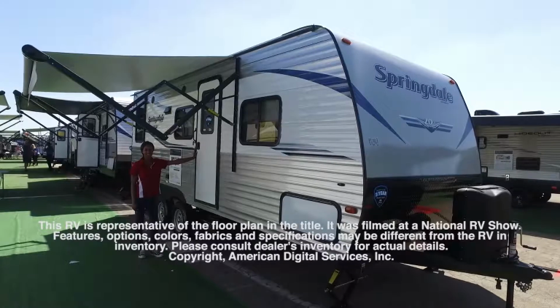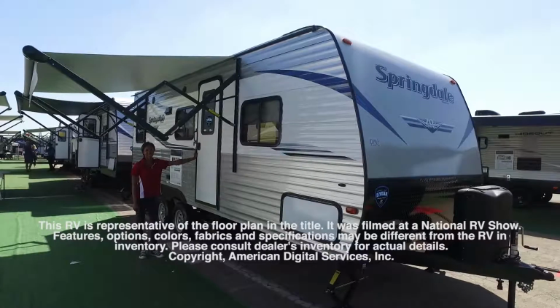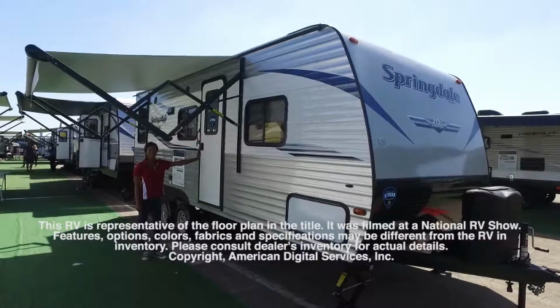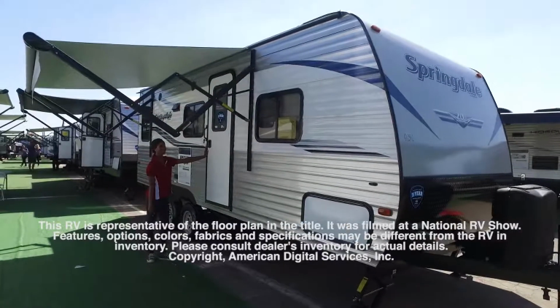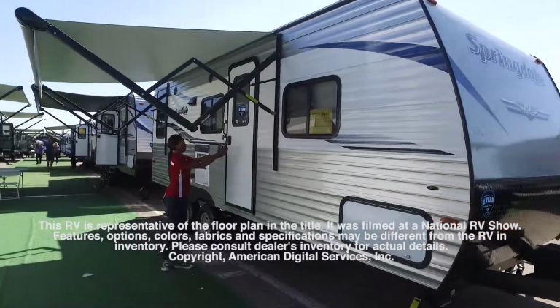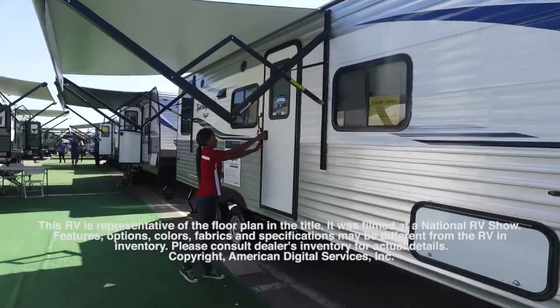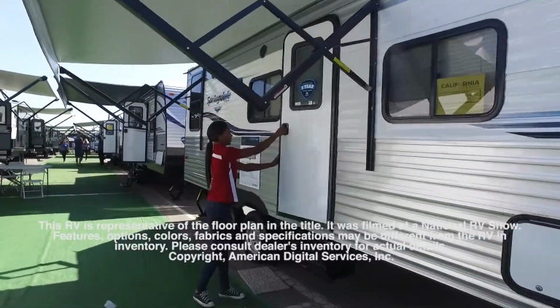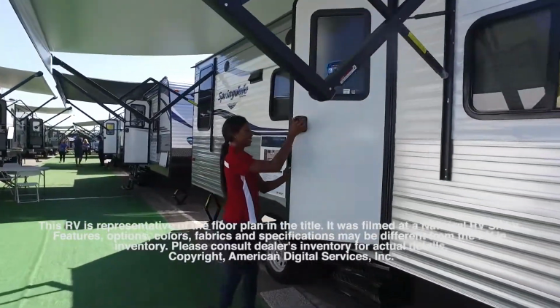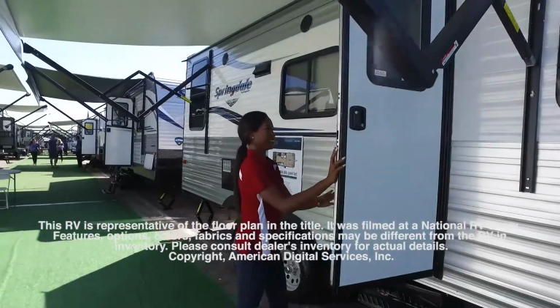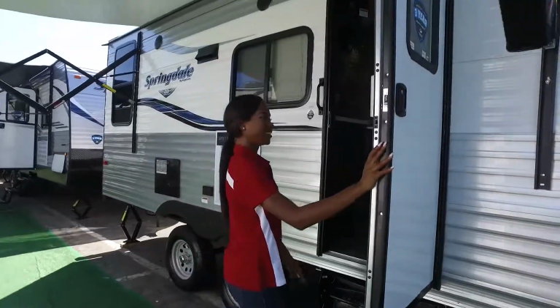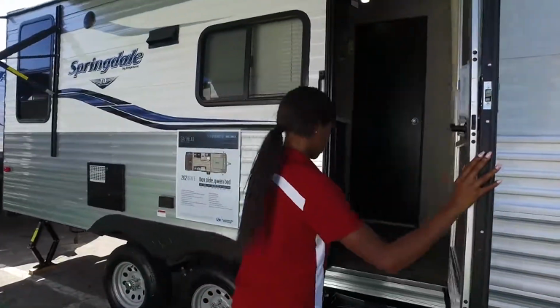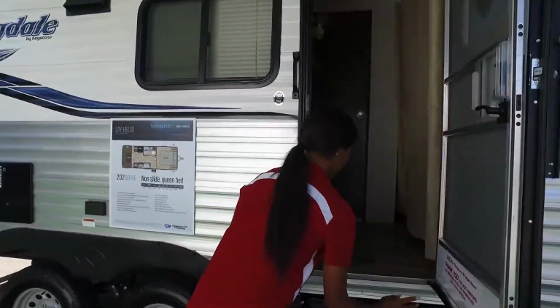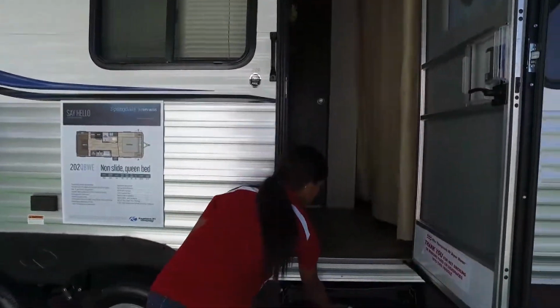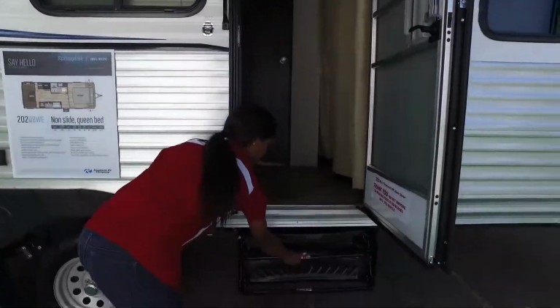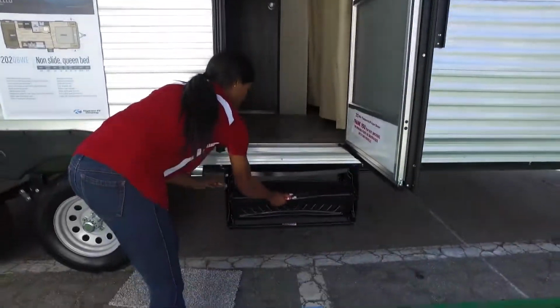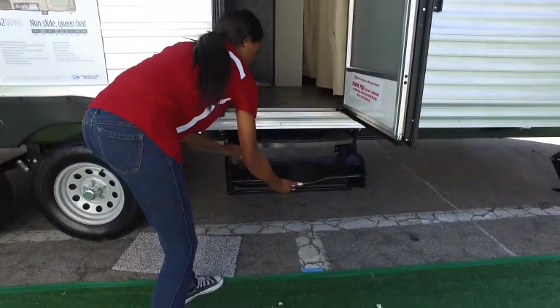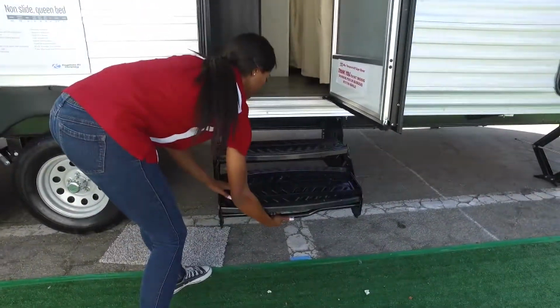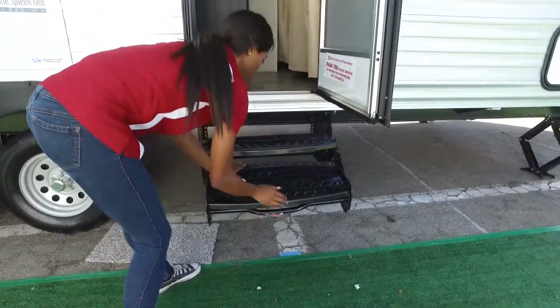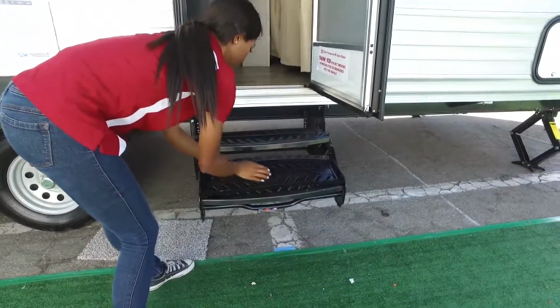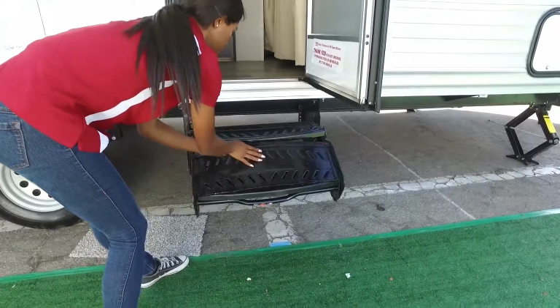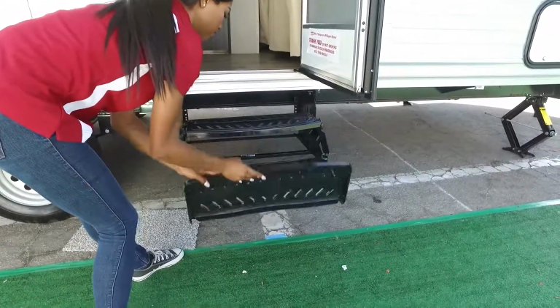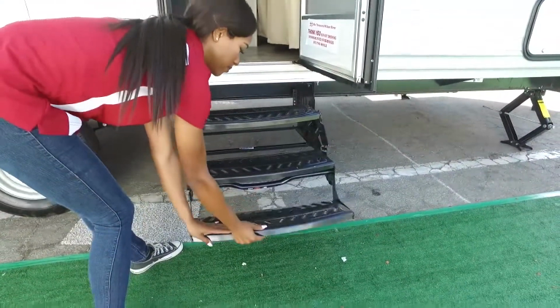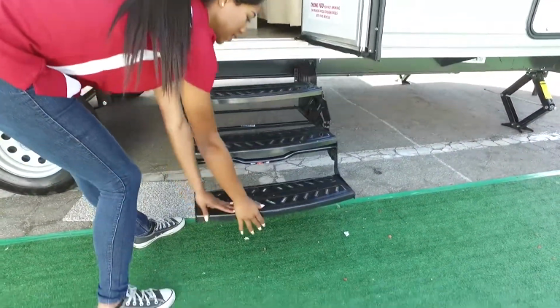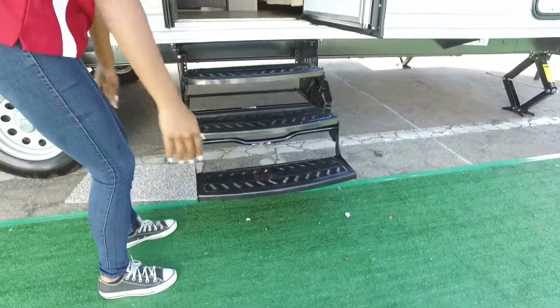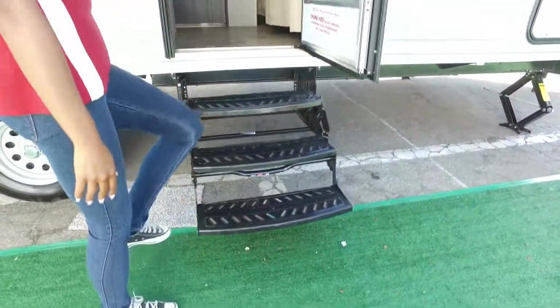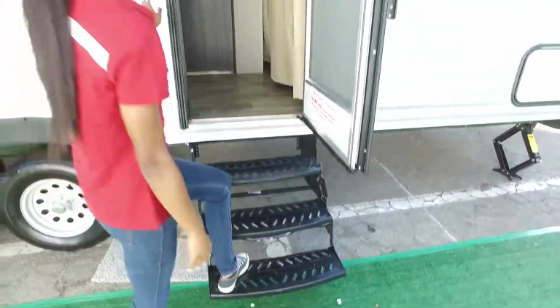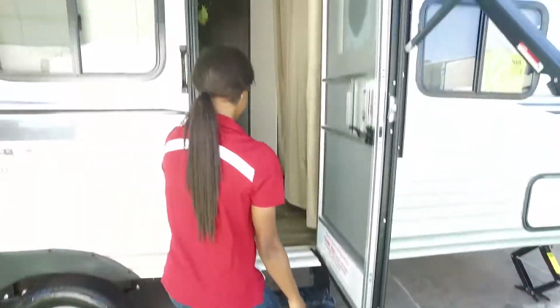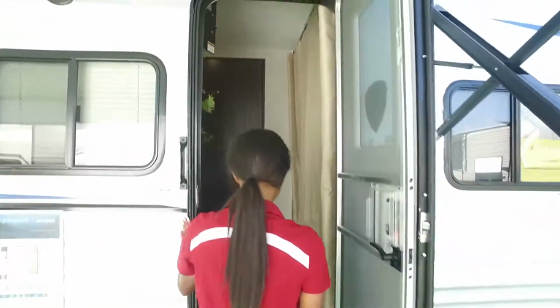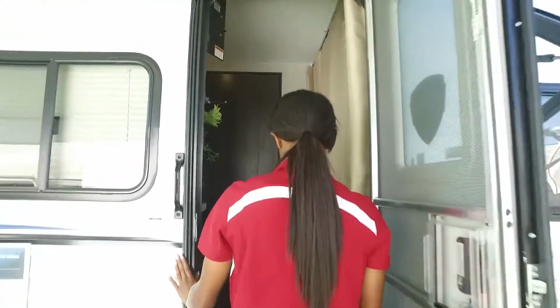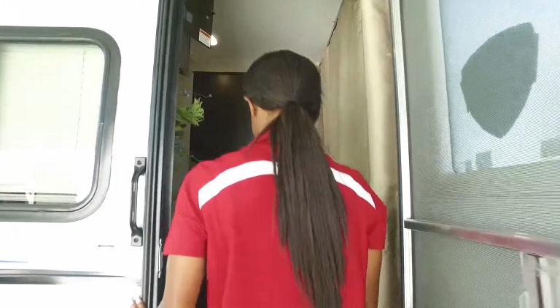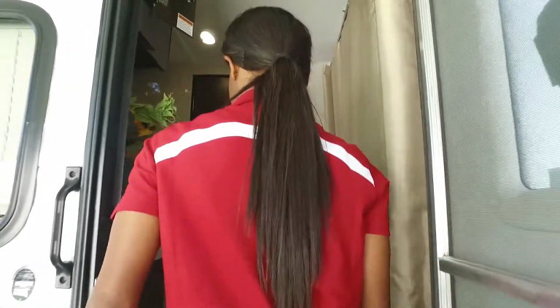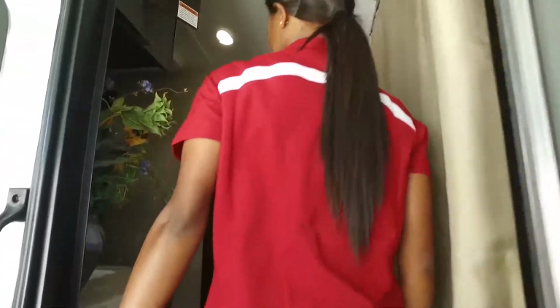This RV is representative of the floor plan made by this manufacturer. It was shot at a national RV show. The features, options, colors, fabrics, and specifications may be different from the RV in the dealer's inventory. Please consult the dealer's inventory for actual details.